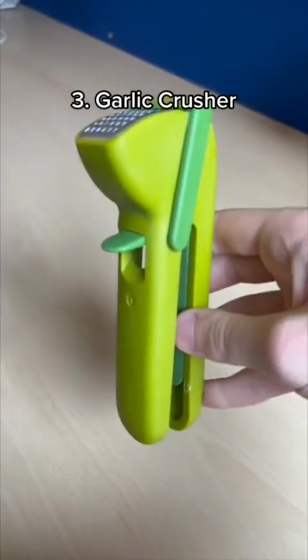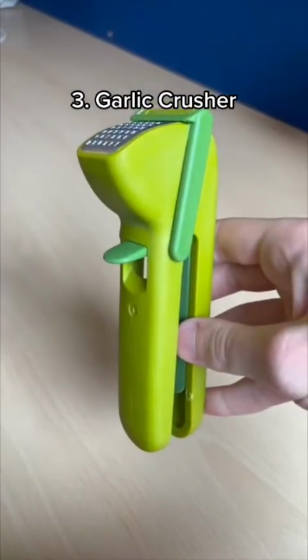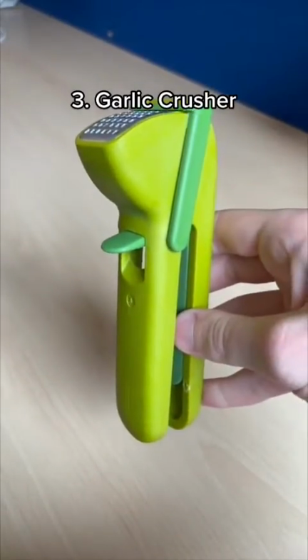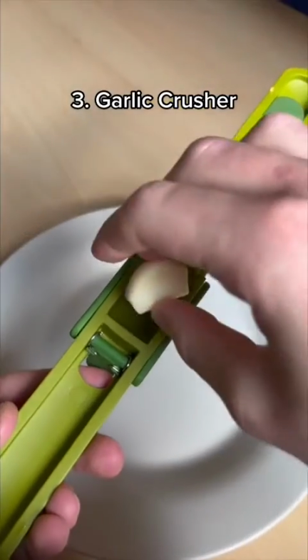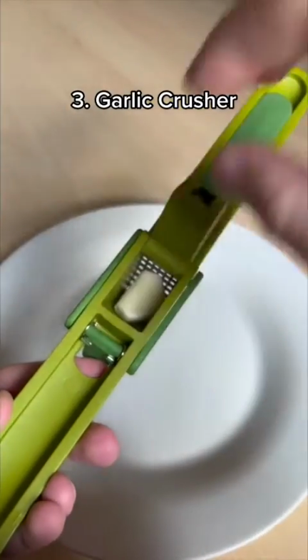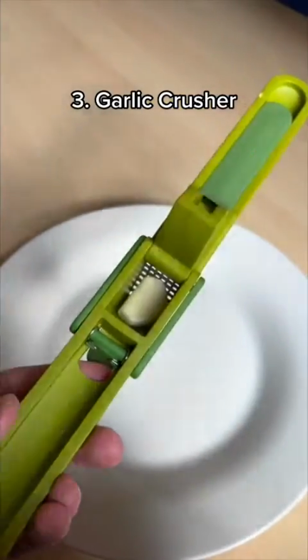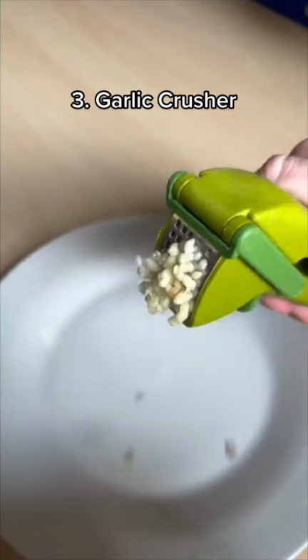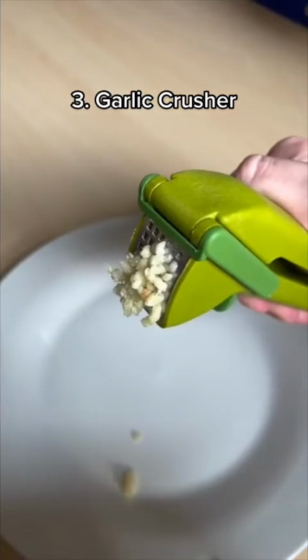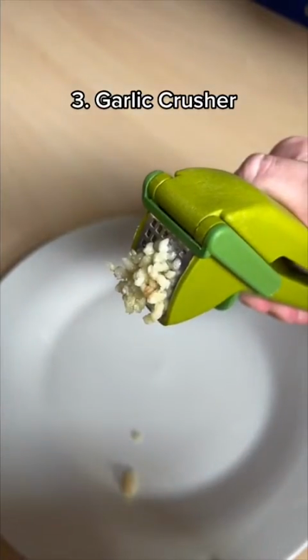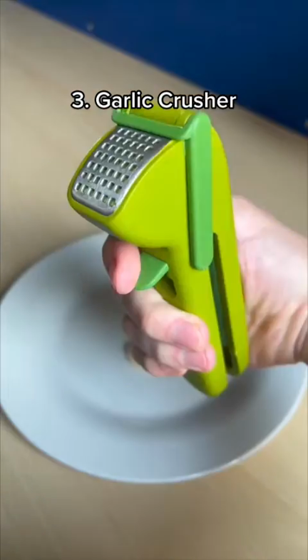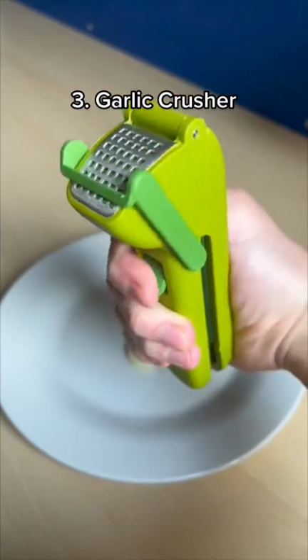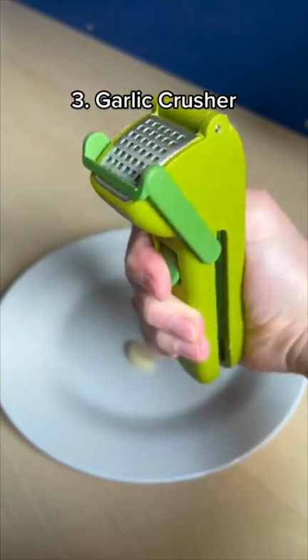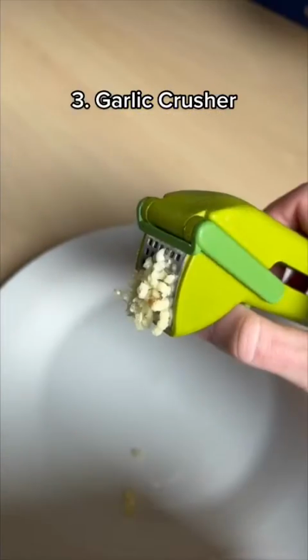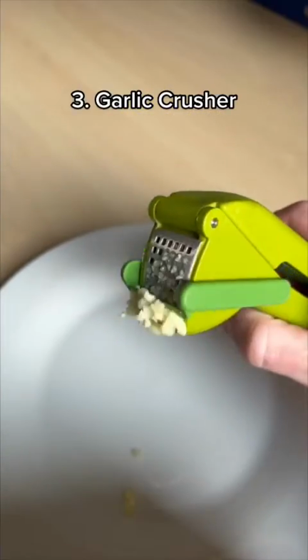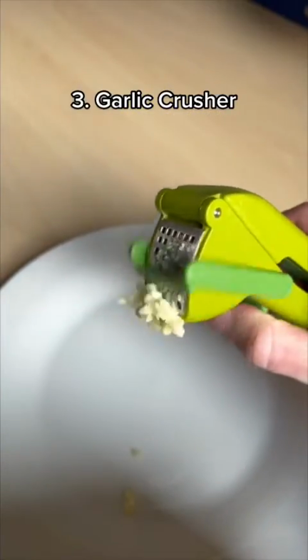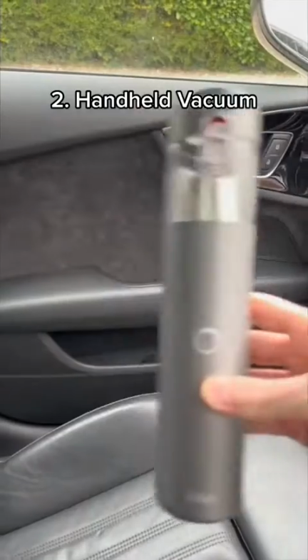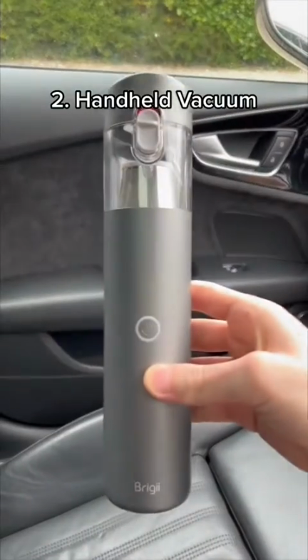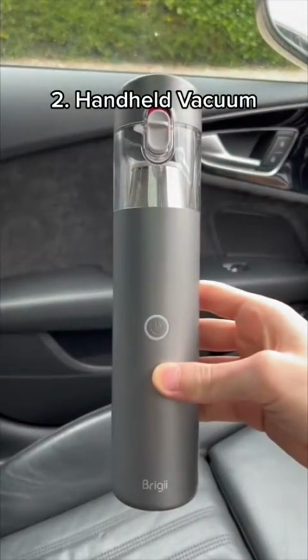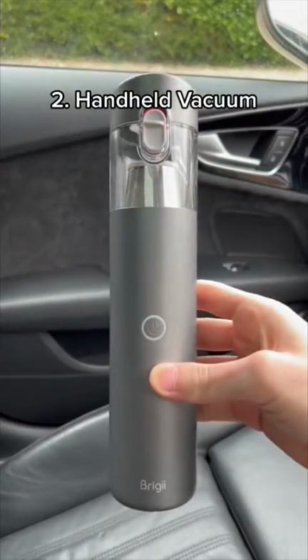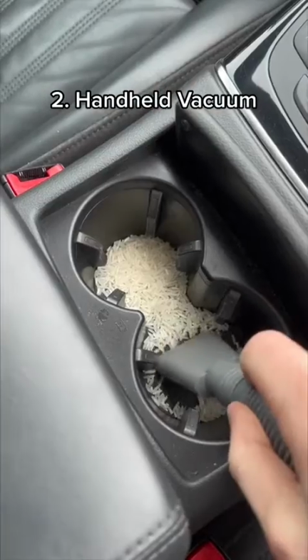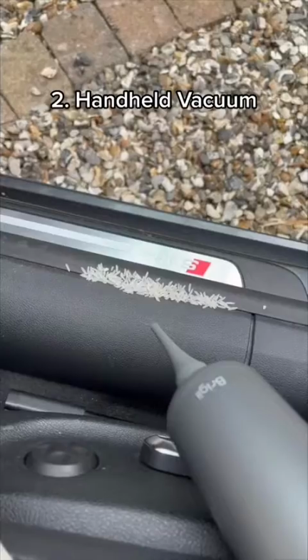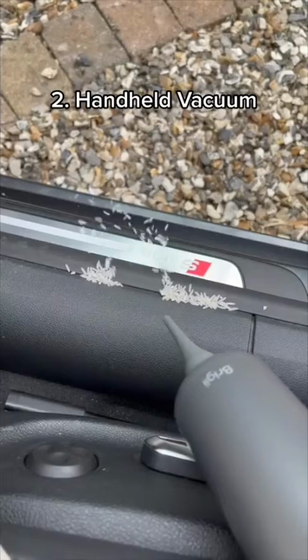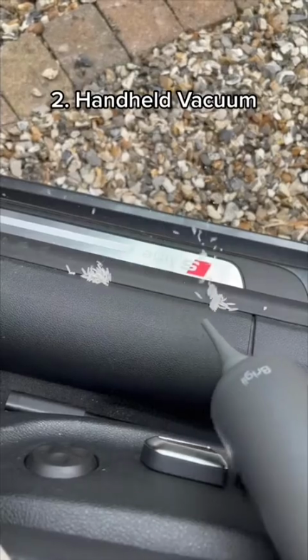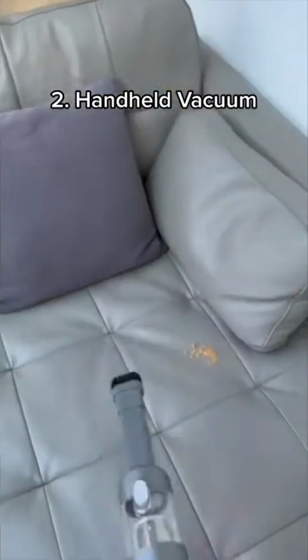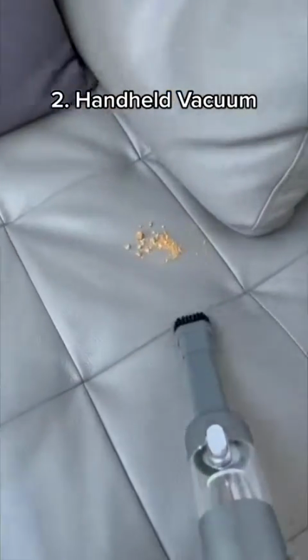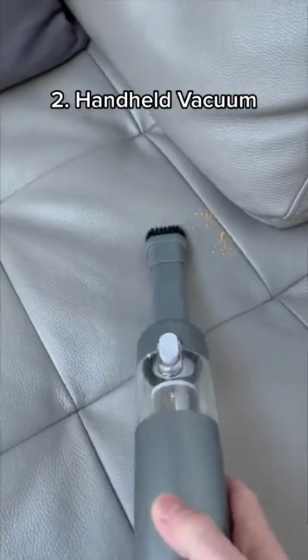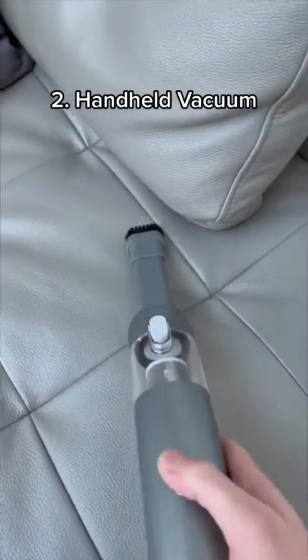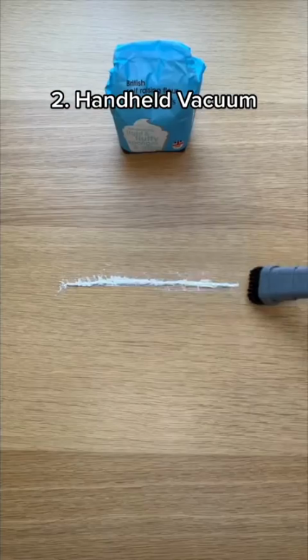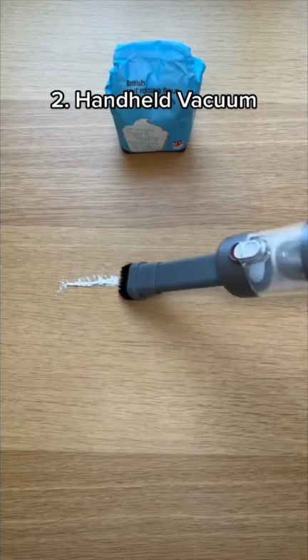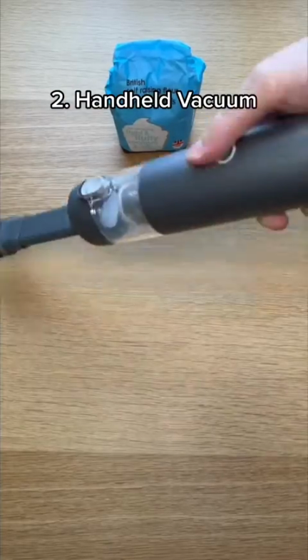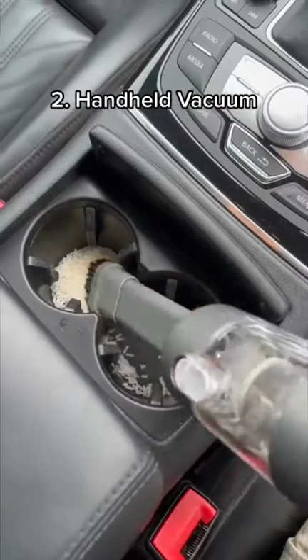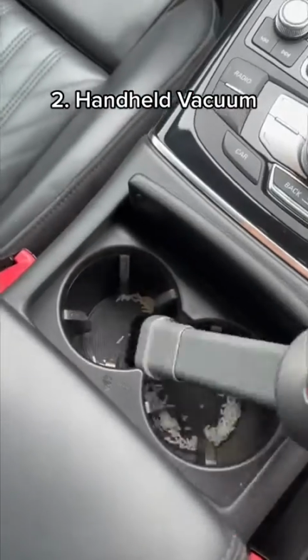This is a garlic crusher which crushes garlic super easily and has a built-in wiper blade to remove the excess. This is a handheld vacuum which sucks and blows to clean small messes around the house, on your desk, and even in your car.